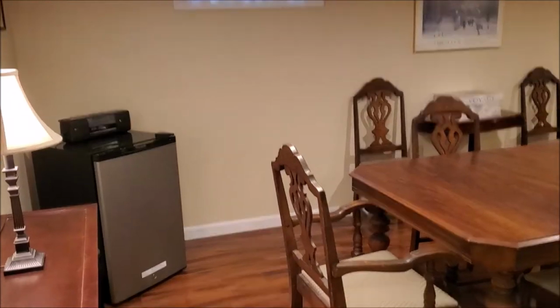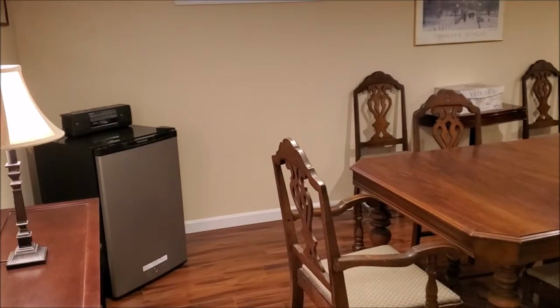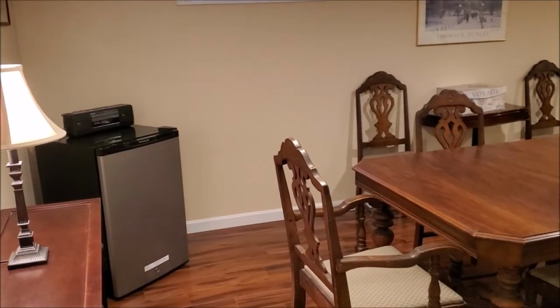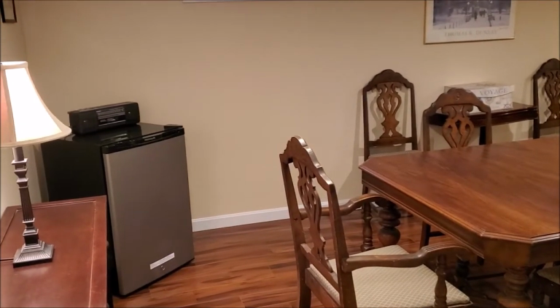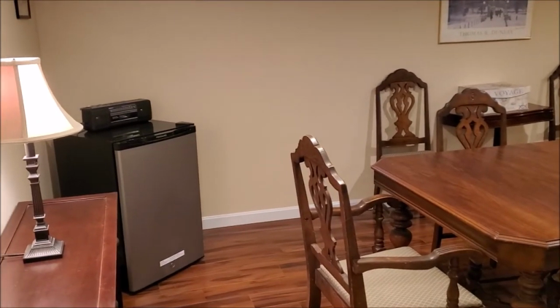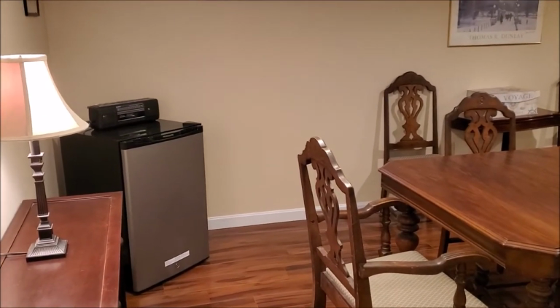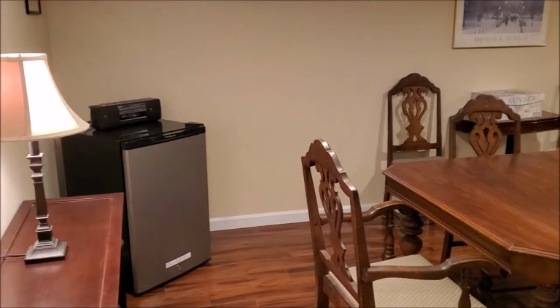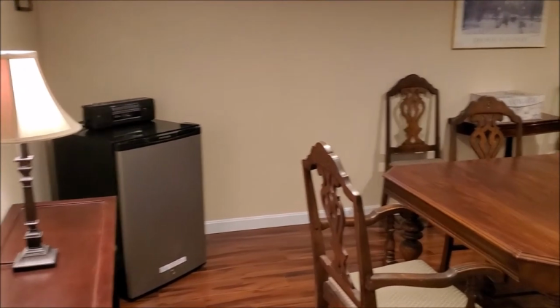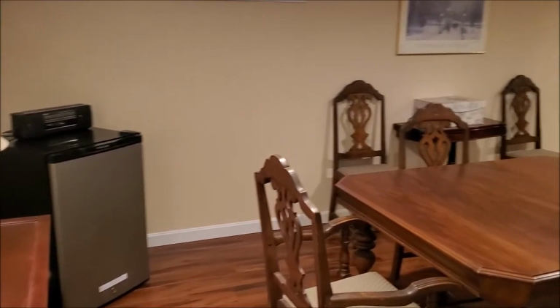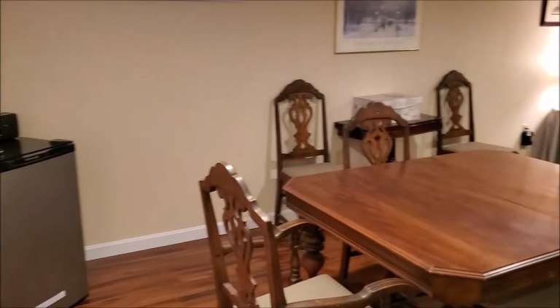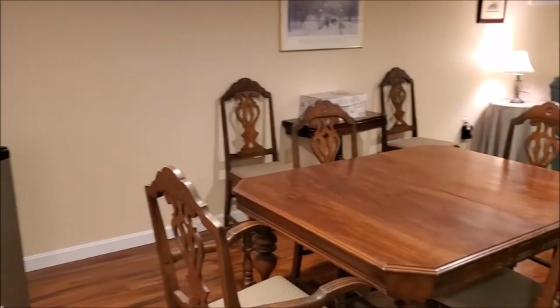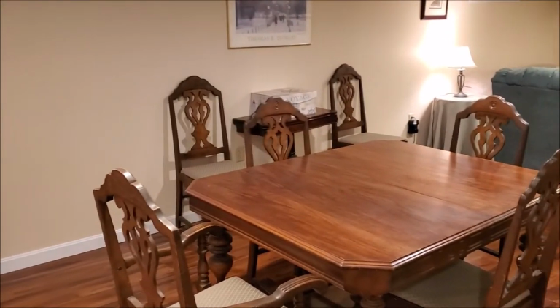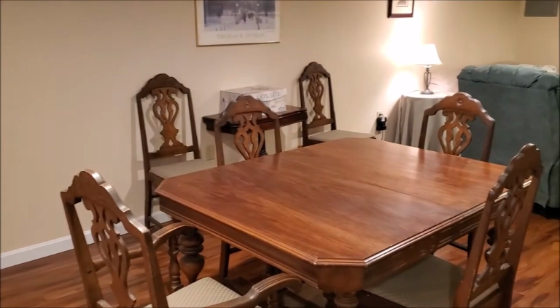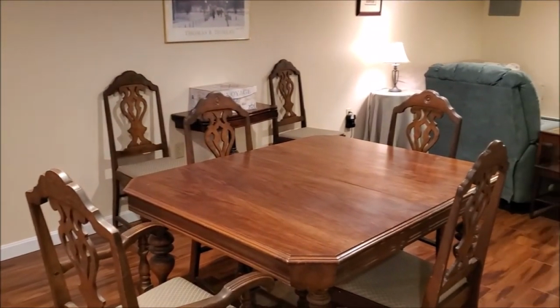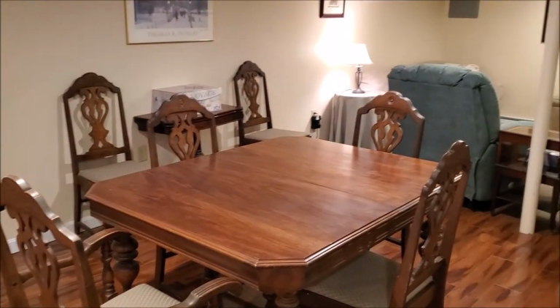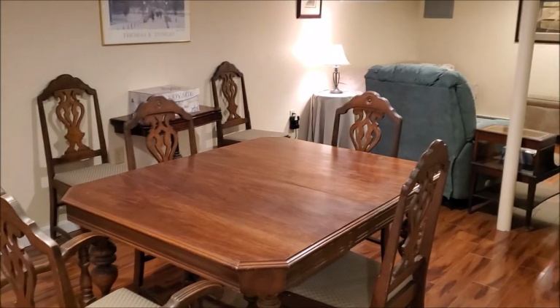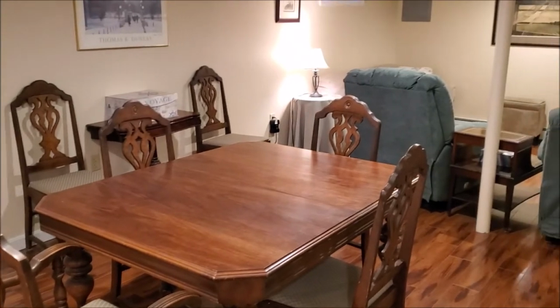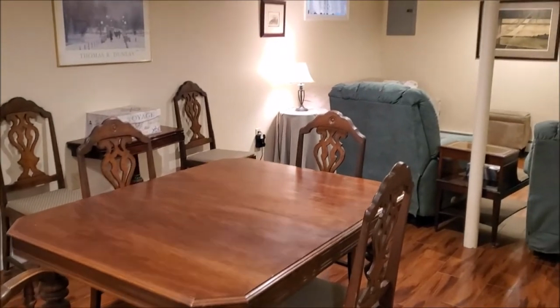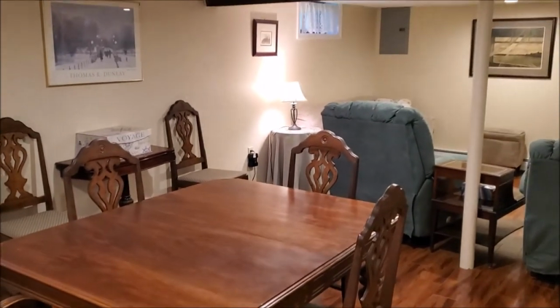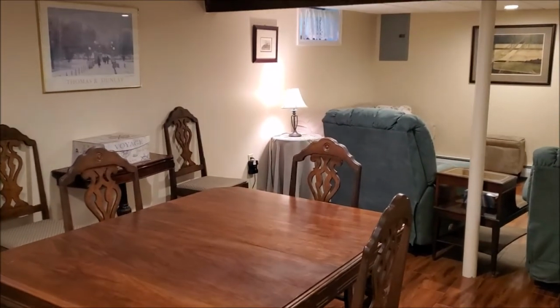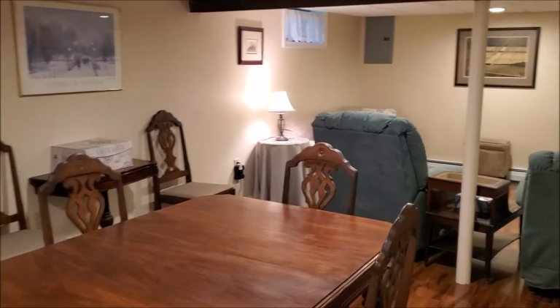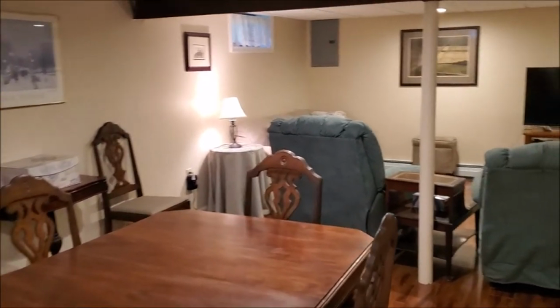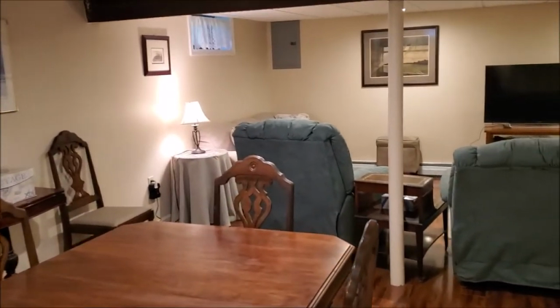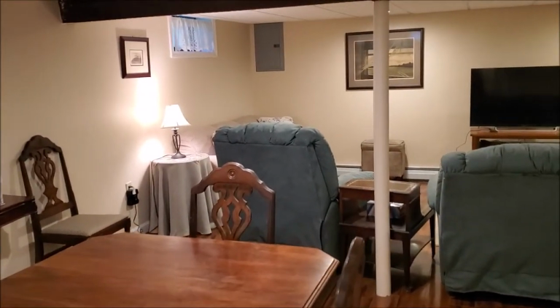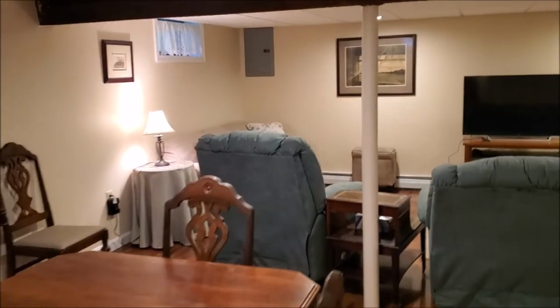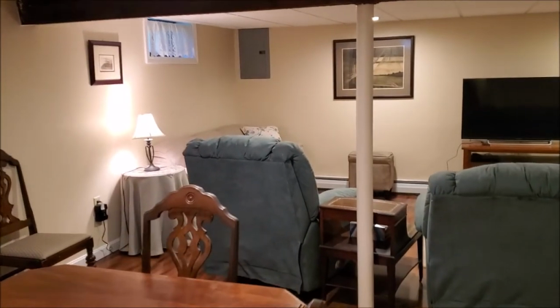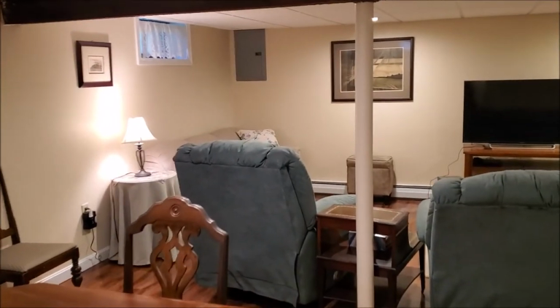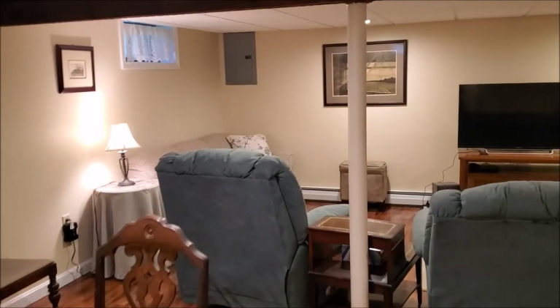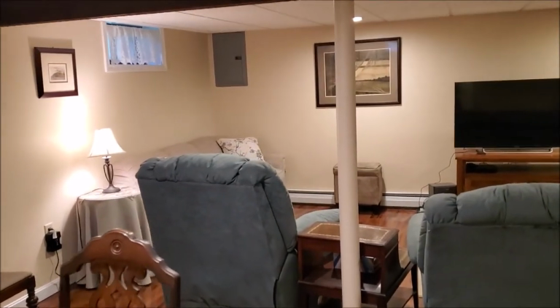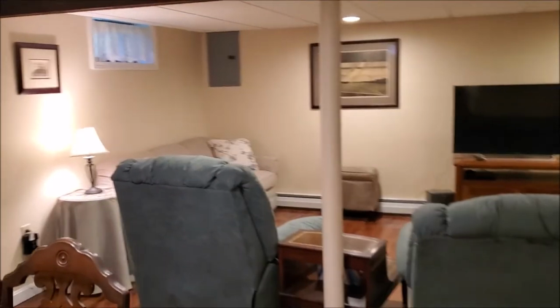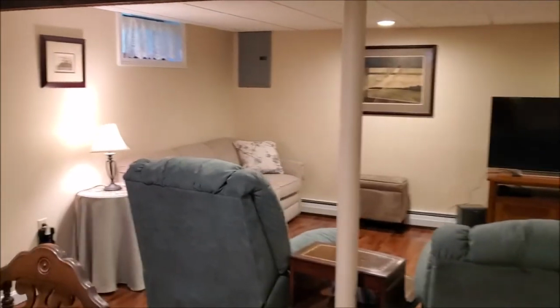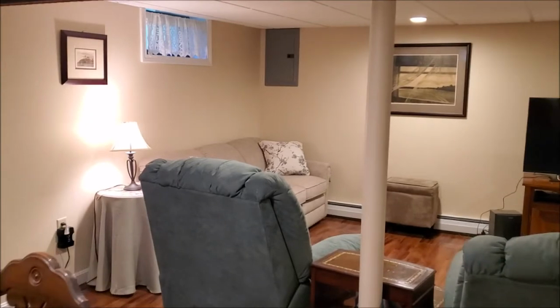The Adams Home Team presents to the Nashua market this meticulously updated two-bedroom, two-bathroom ranch home with a one-car garage, close to Route 3's exit 4.